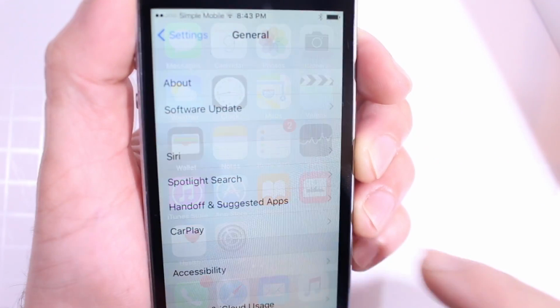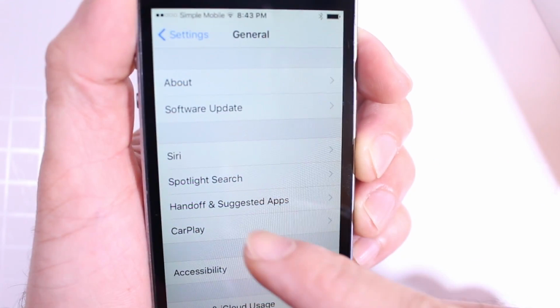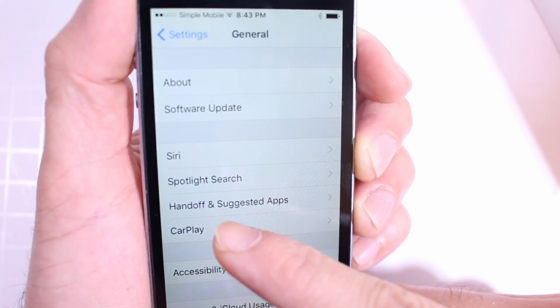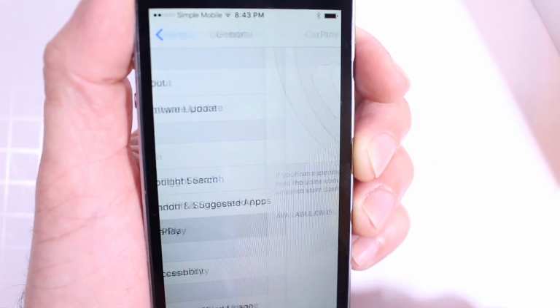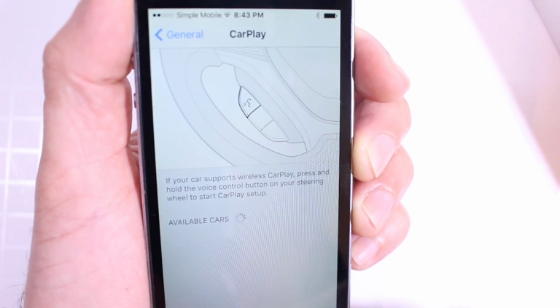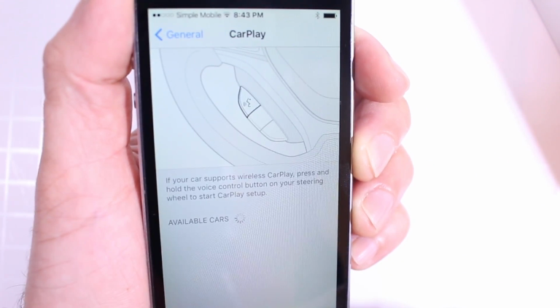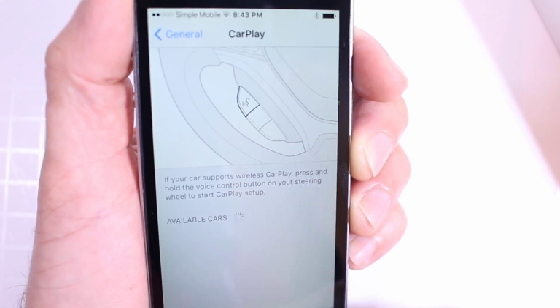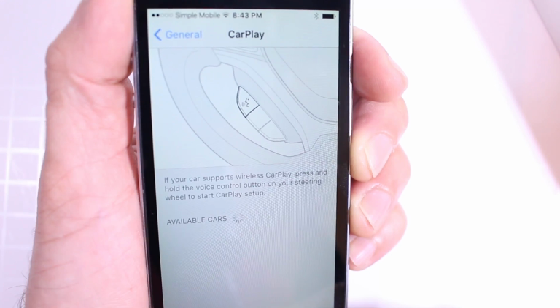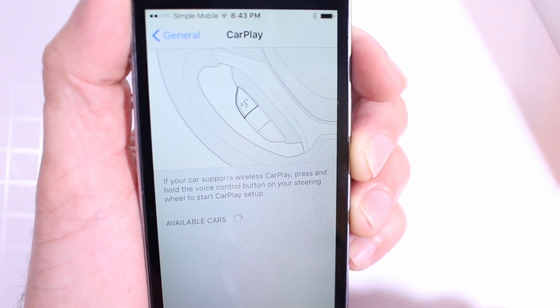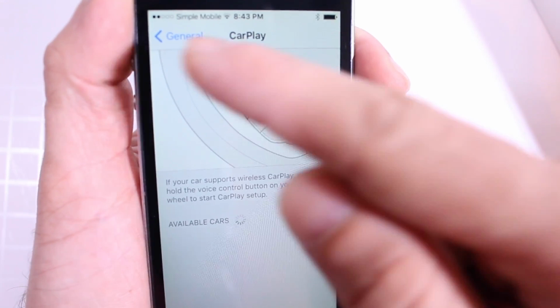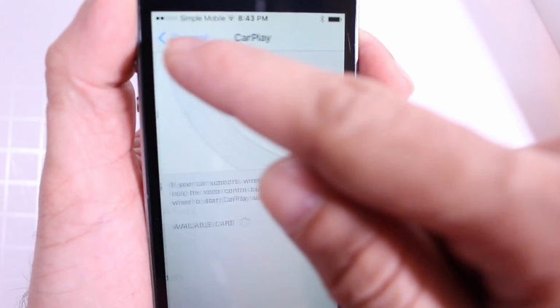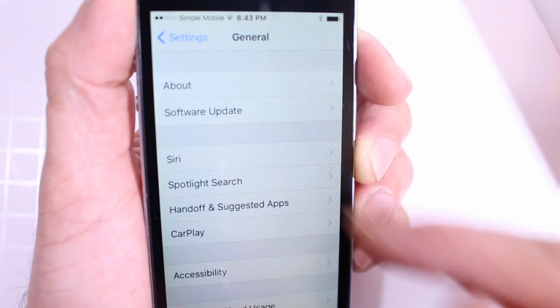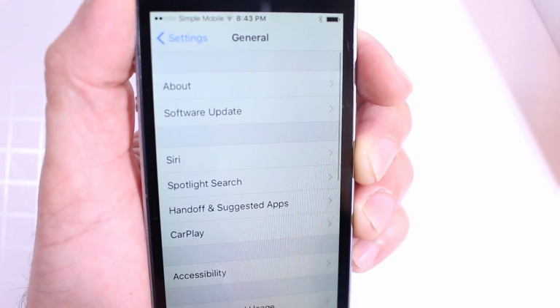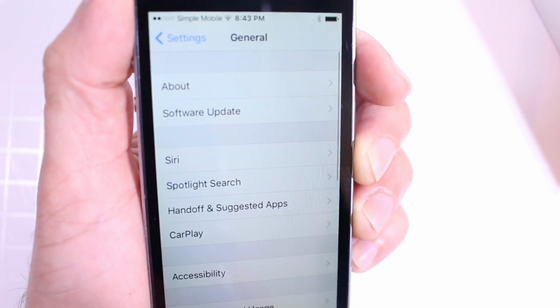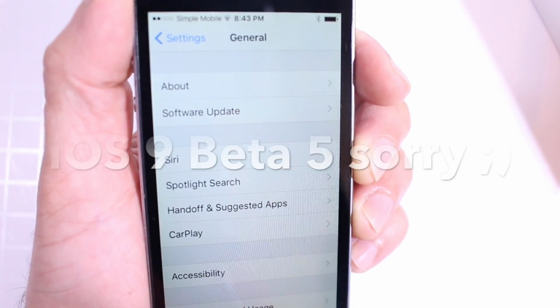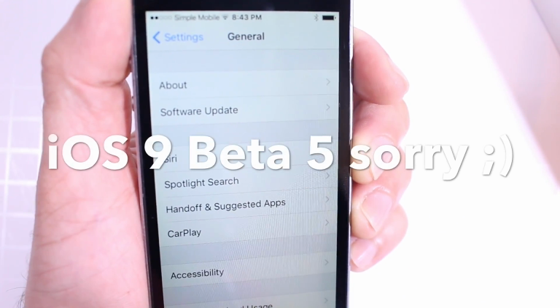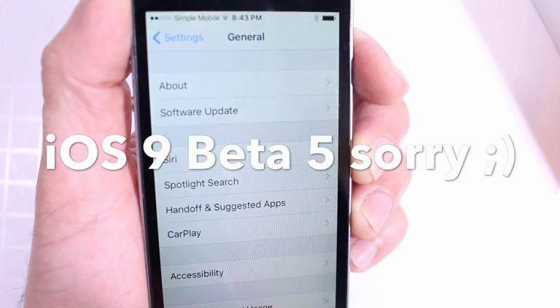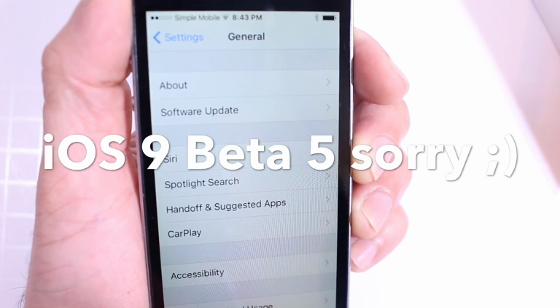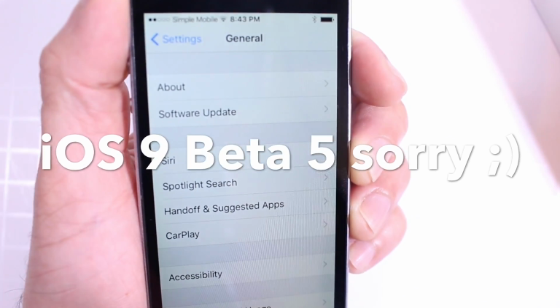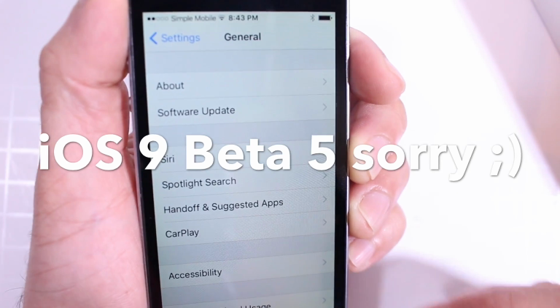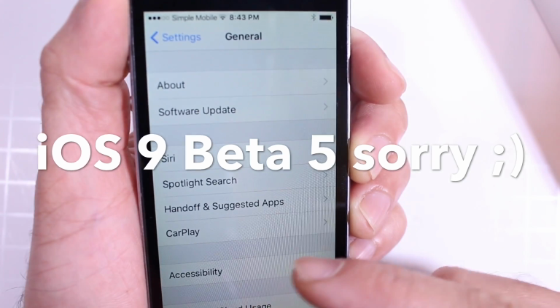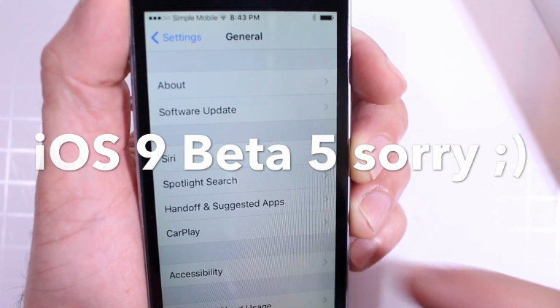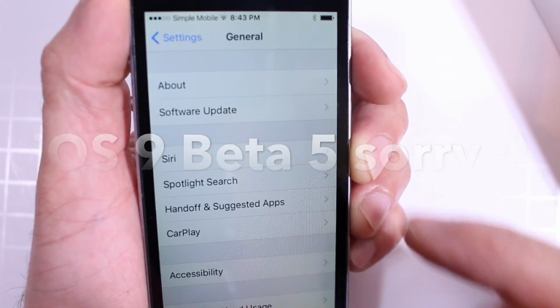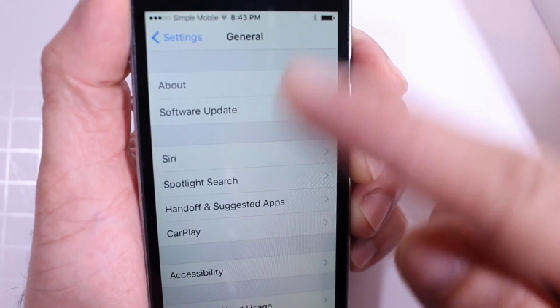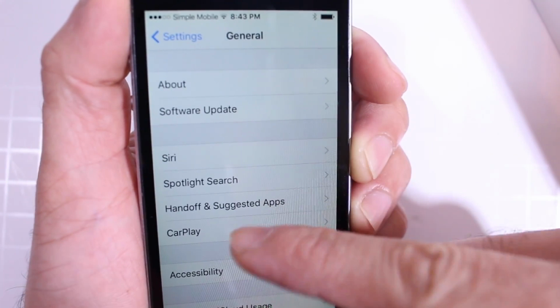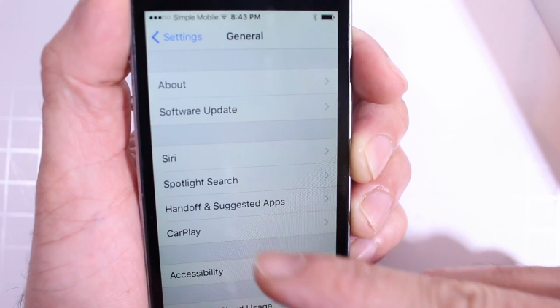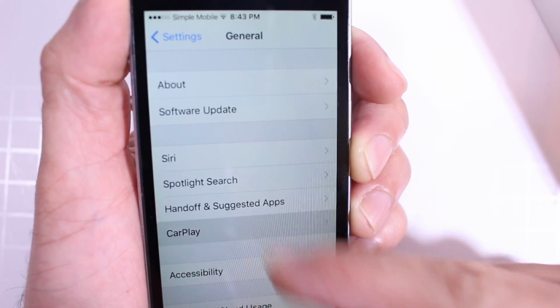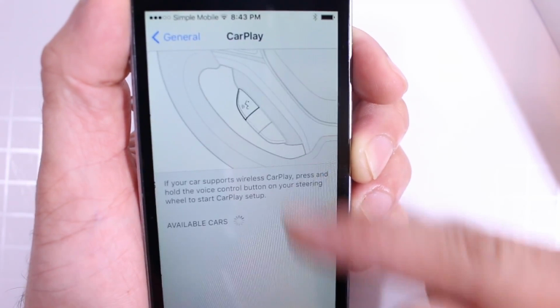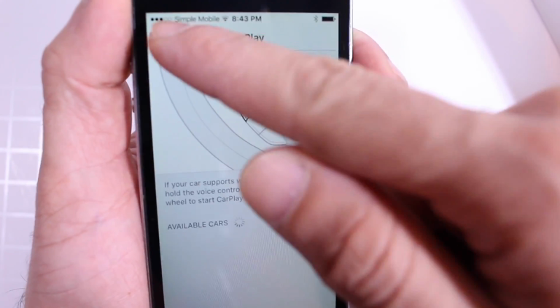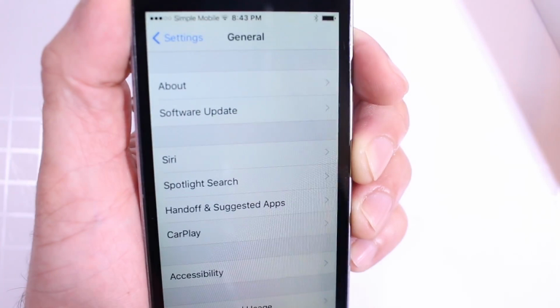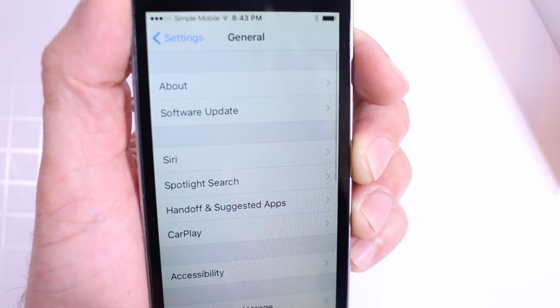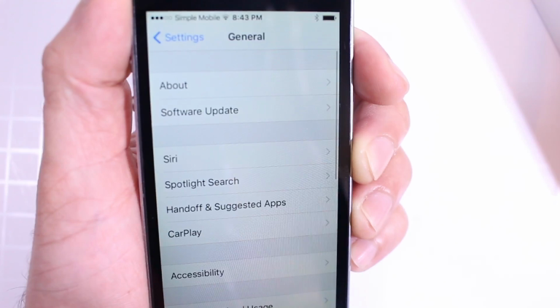Also in Settings, the CarPlay option is now available once more. It was taken away with iOS 9 Beta, but now iOS 9.1 Beta 1 has brought back the wireless CarPlay option — it is enabled right there.